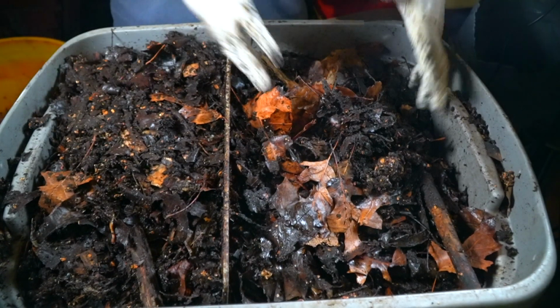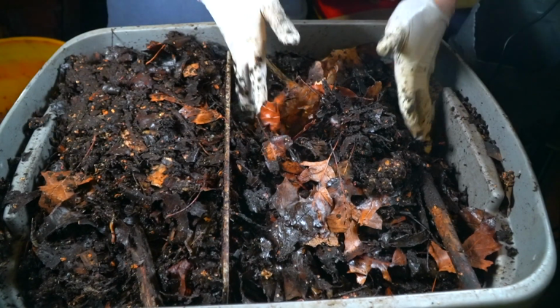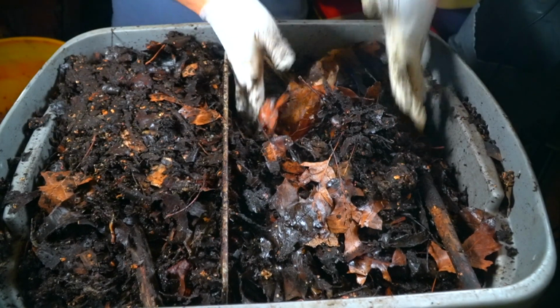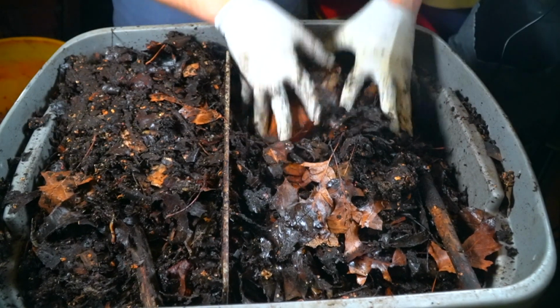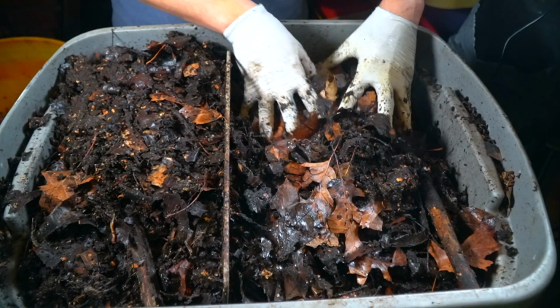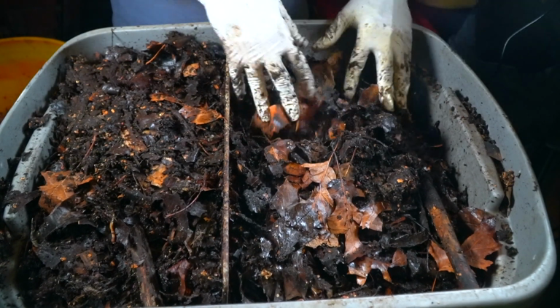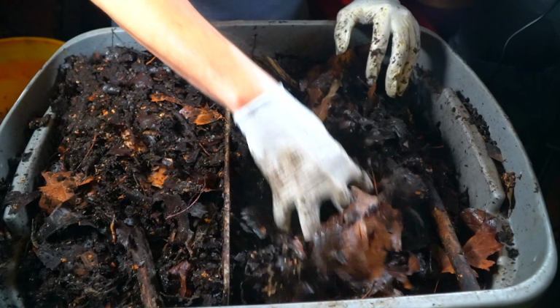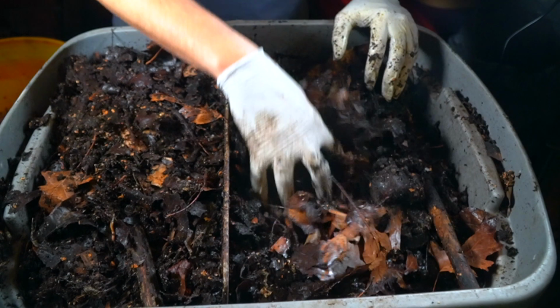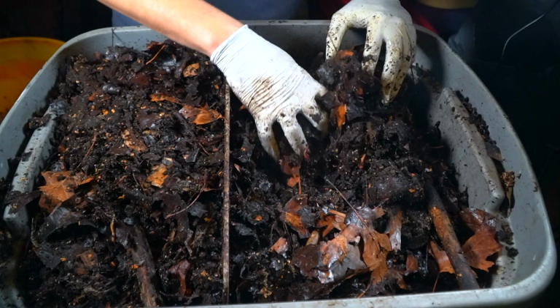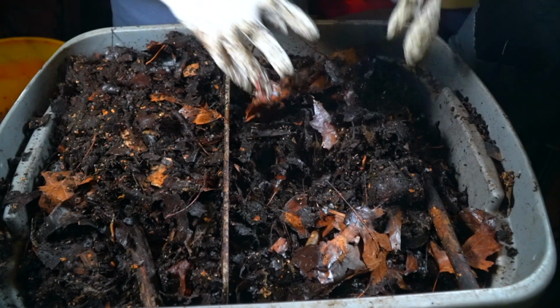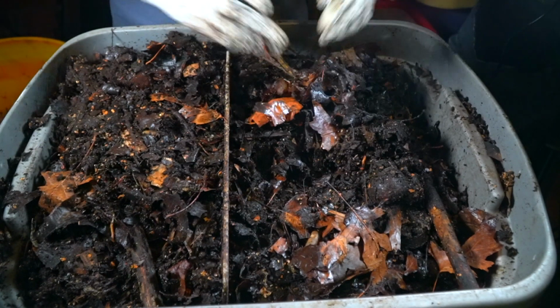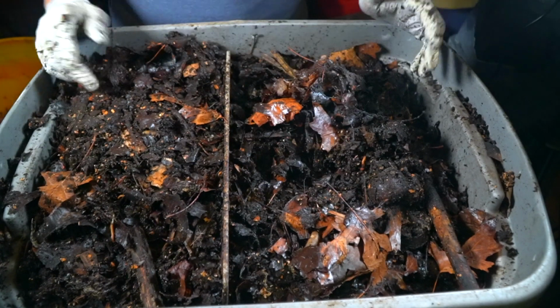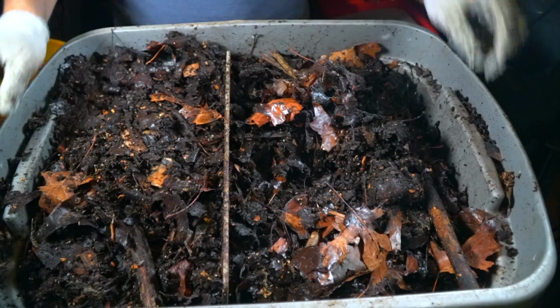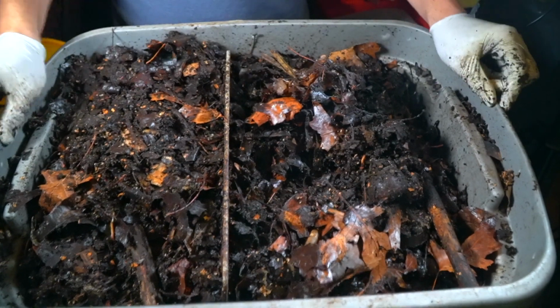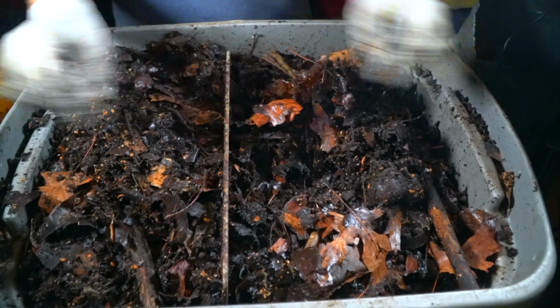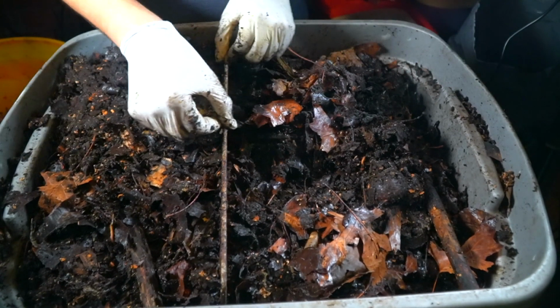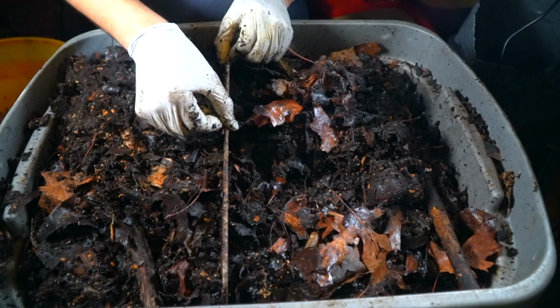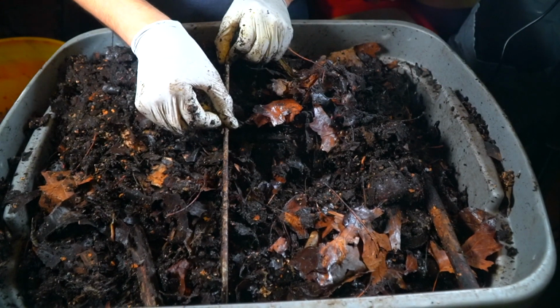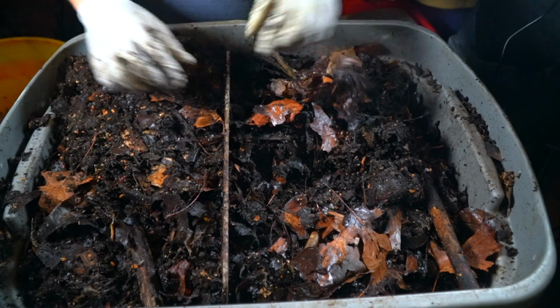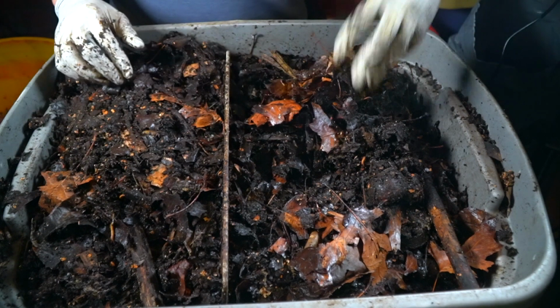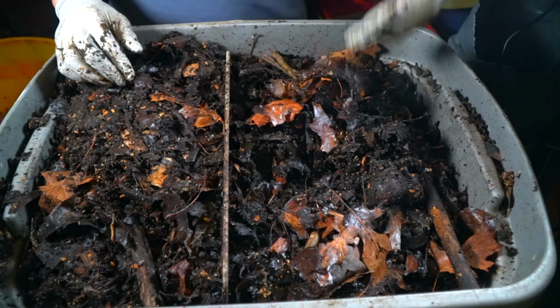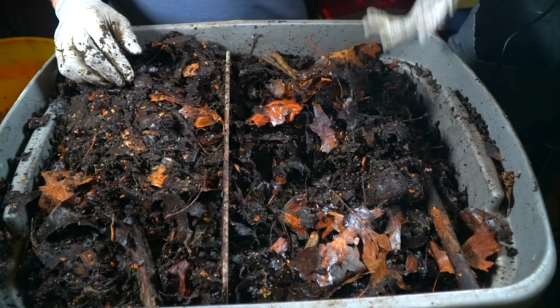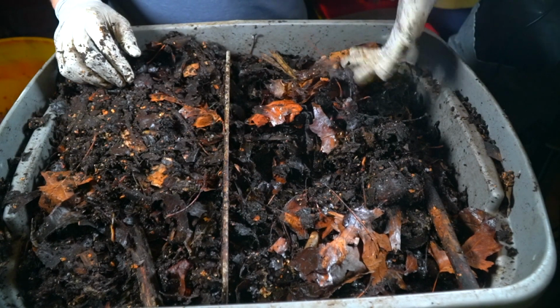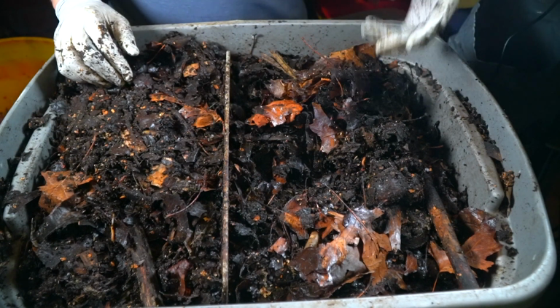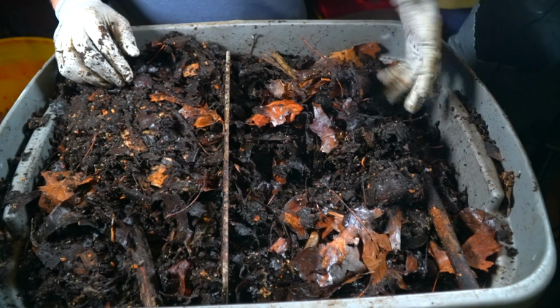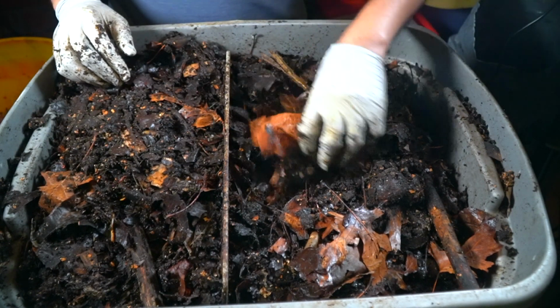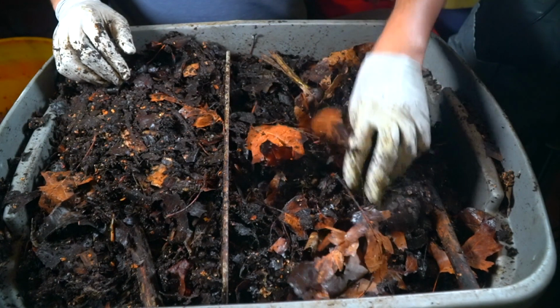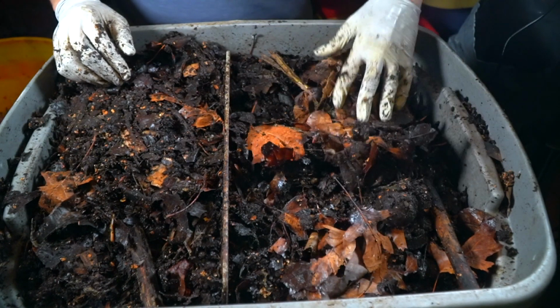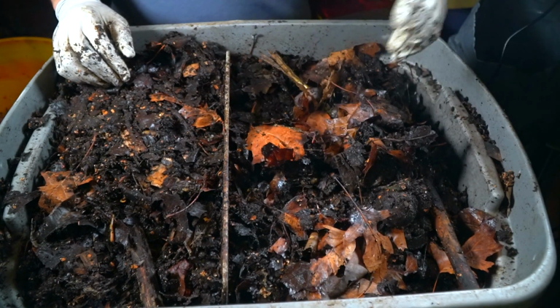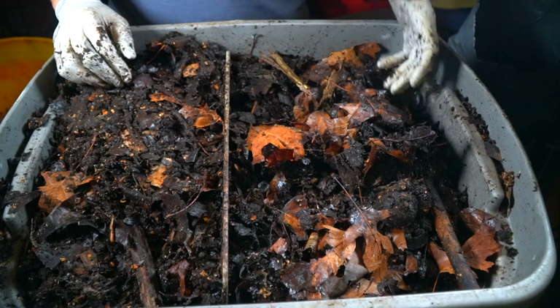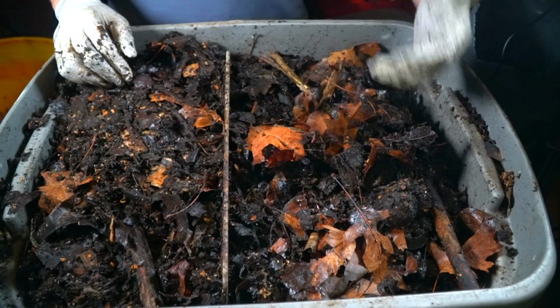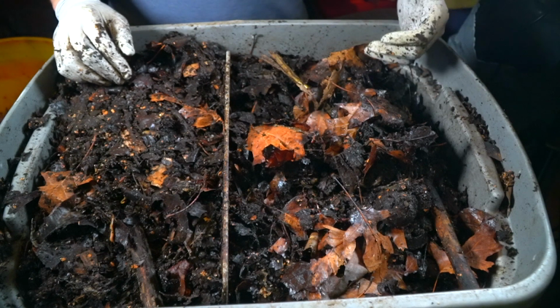Another thing I could do is take all of this material that is halfway there, put it in an entirely separate bin without a divider, and then let it do its thing for another six to eight weeks.